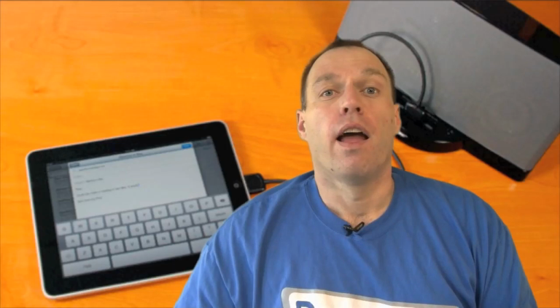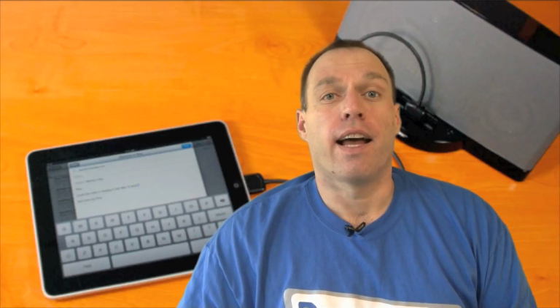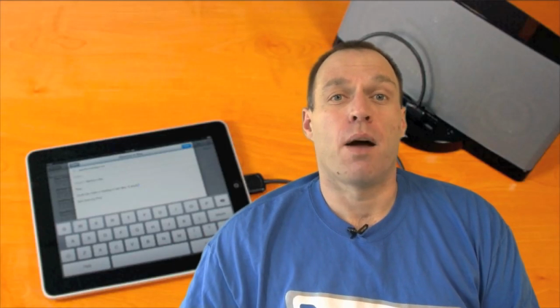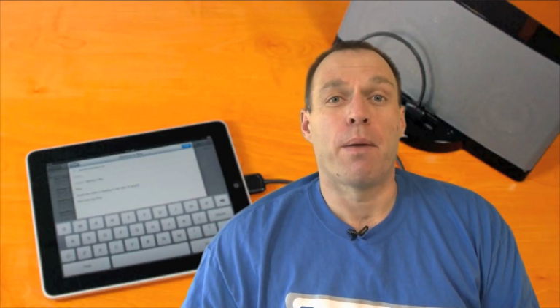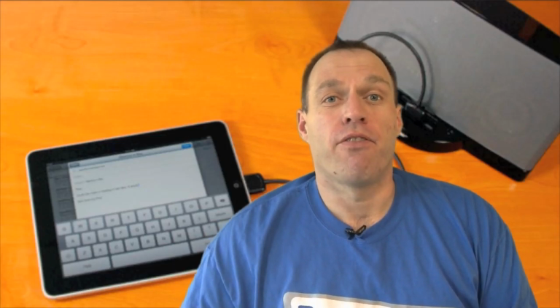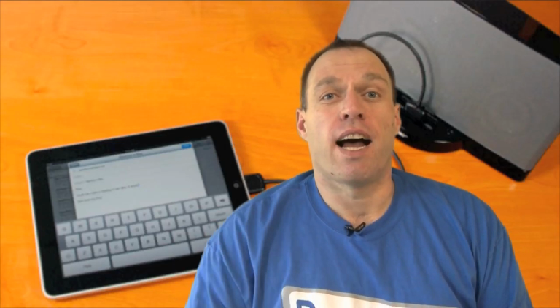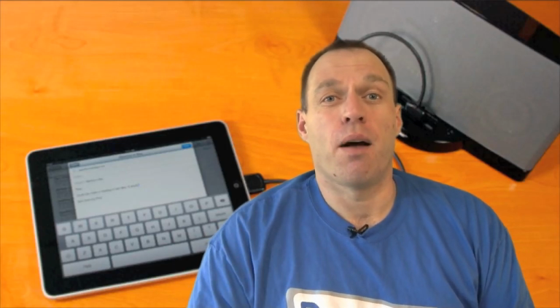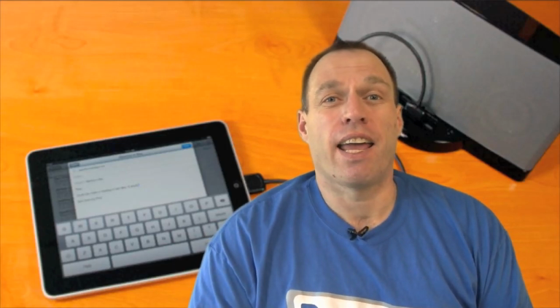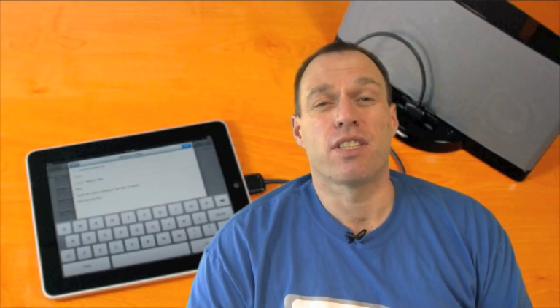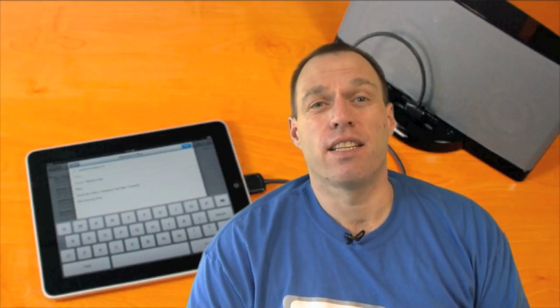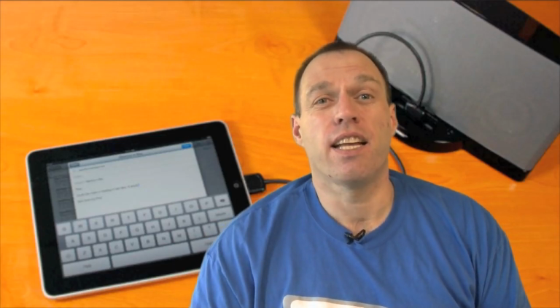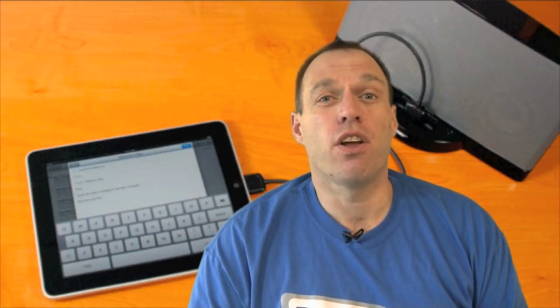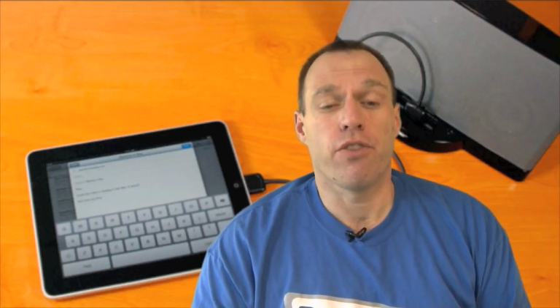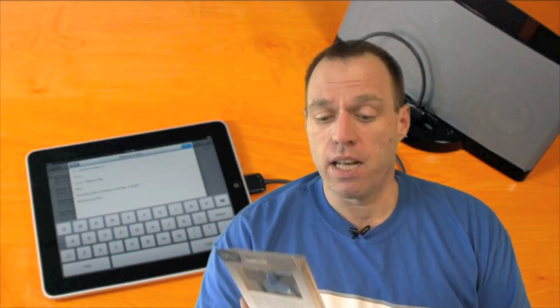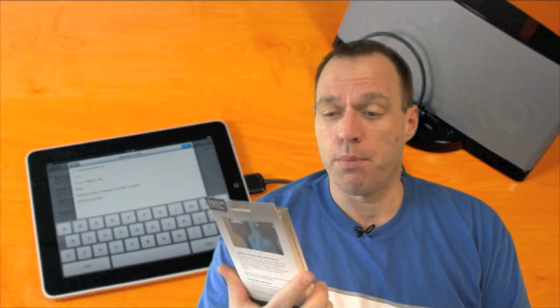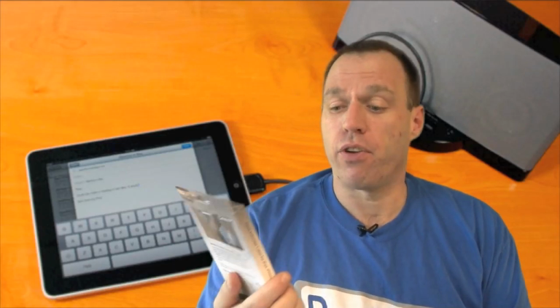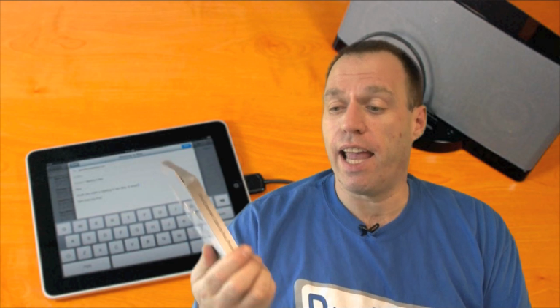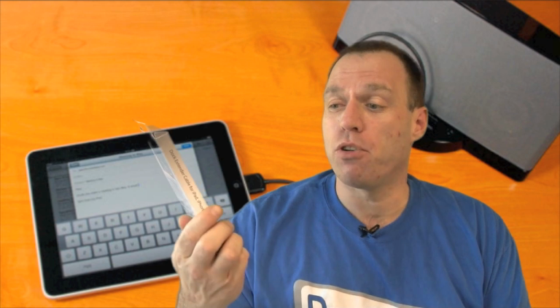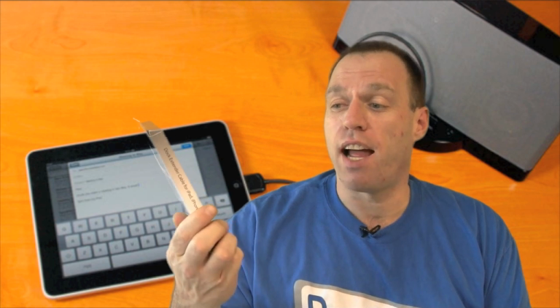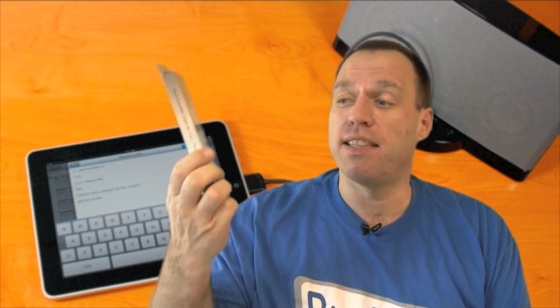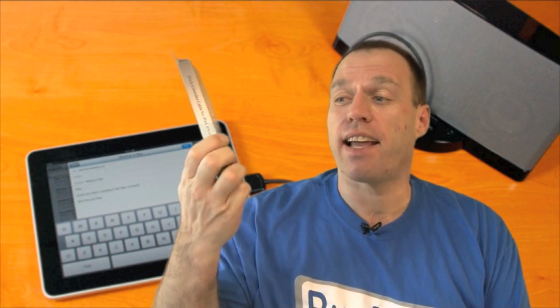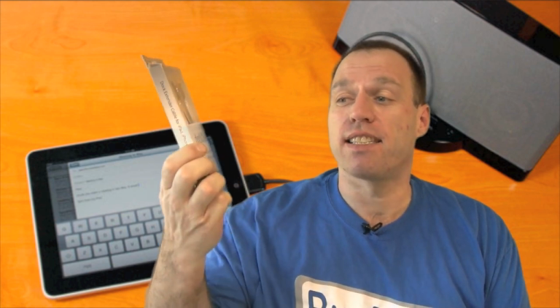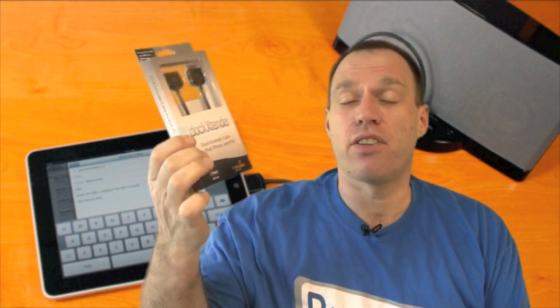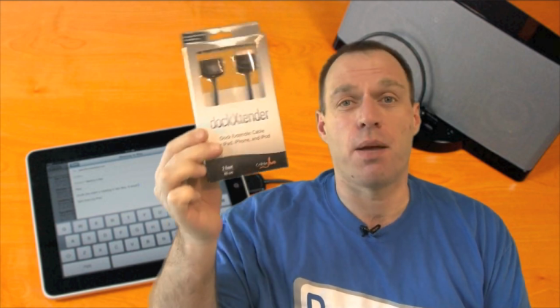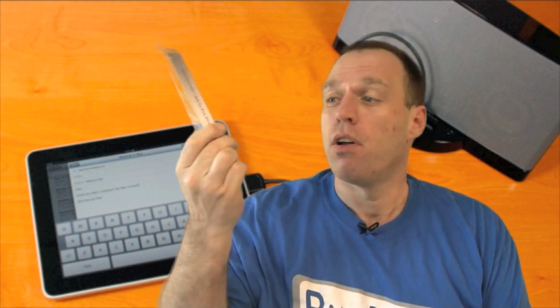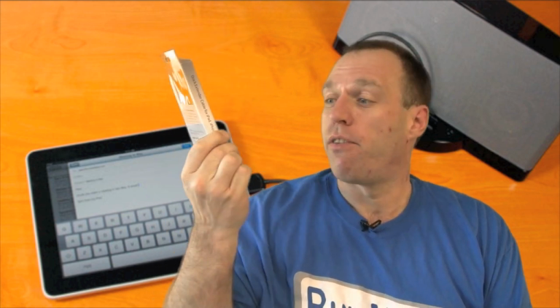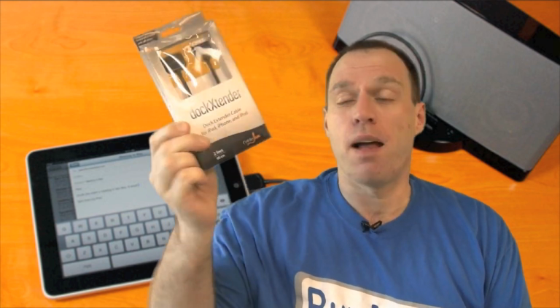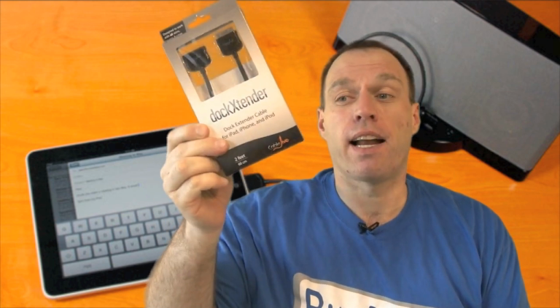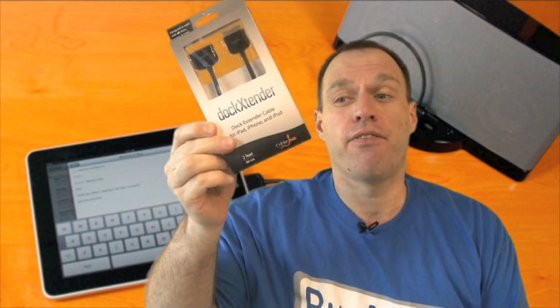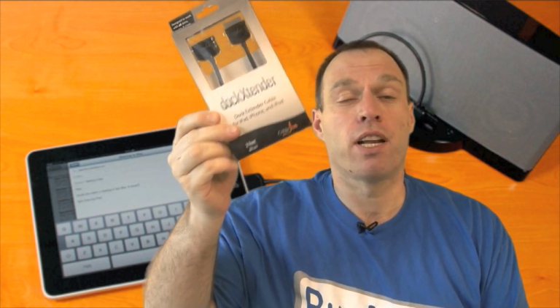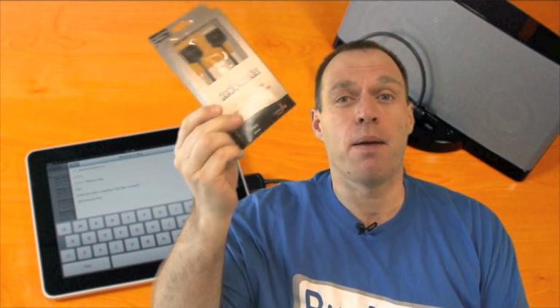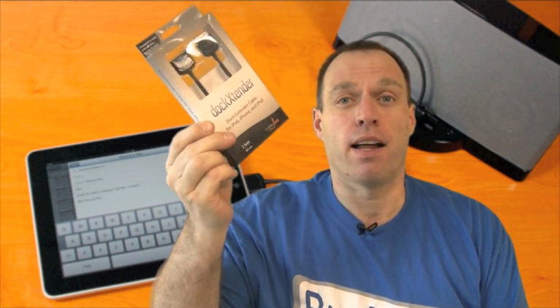Hey guys, Tom with BuyMeAniPhone.com back at you today. Today's video review is going to be for the CableJive Dock Extender Cable for iPad, iPhone and iPod.